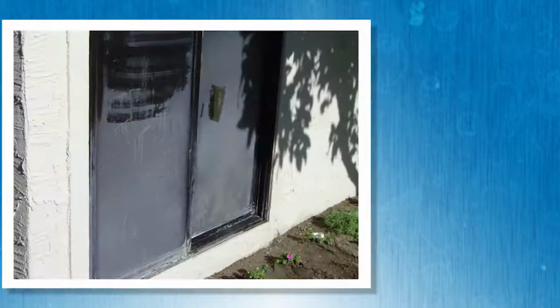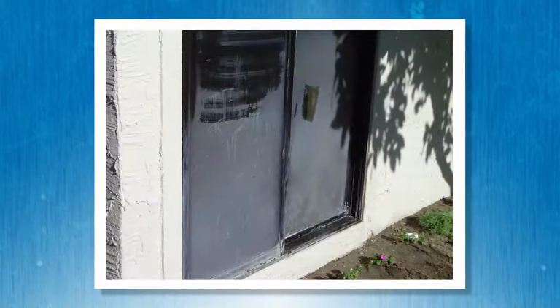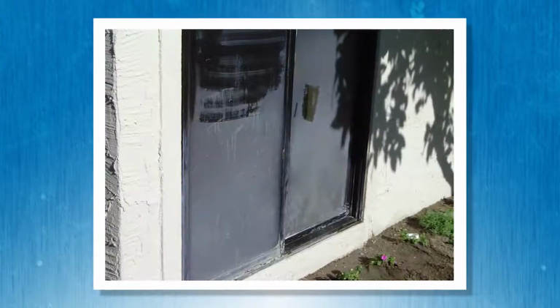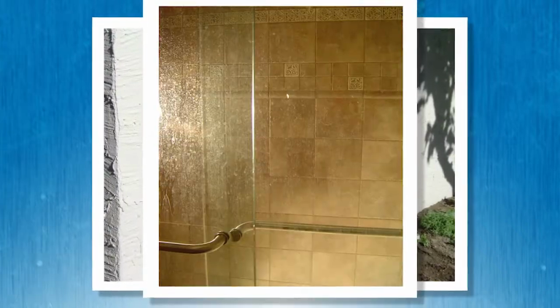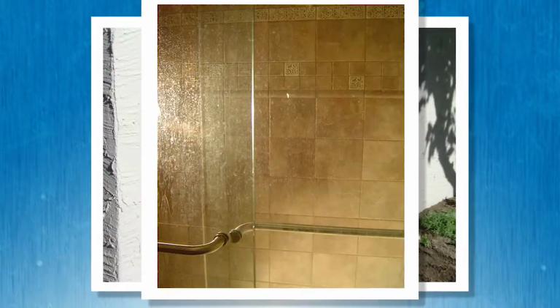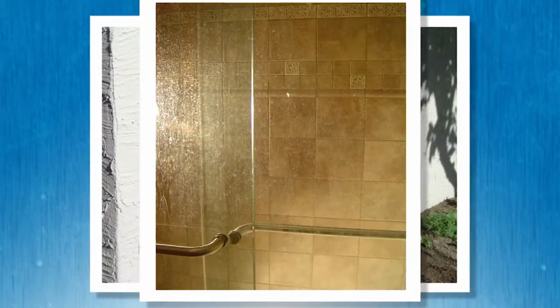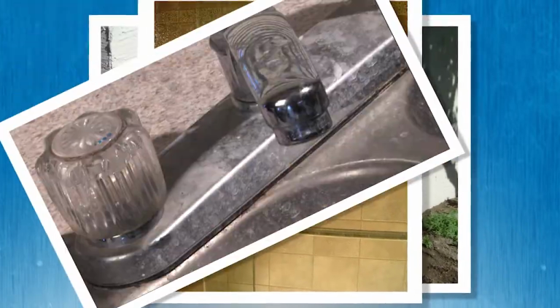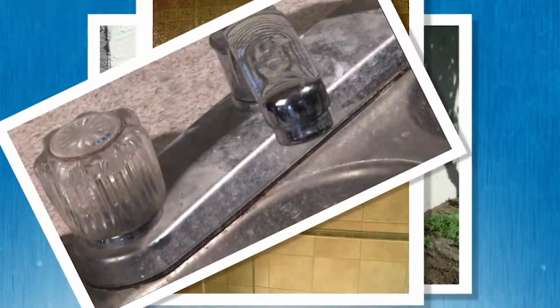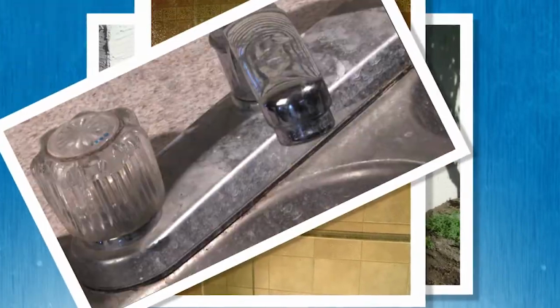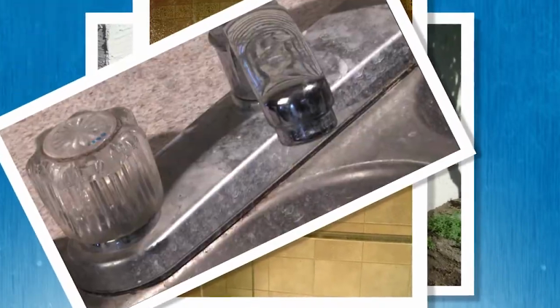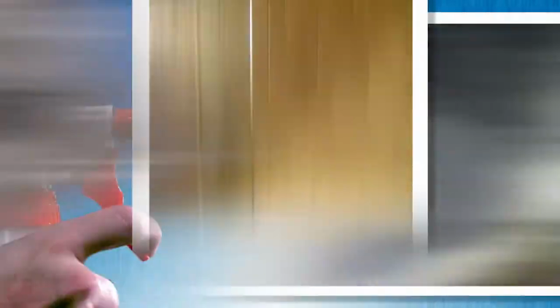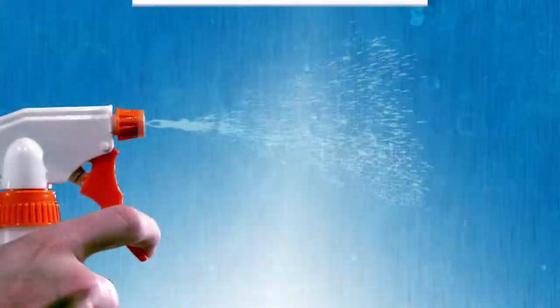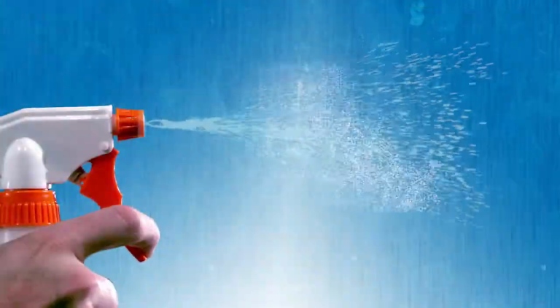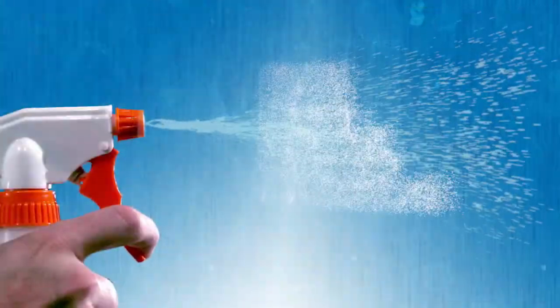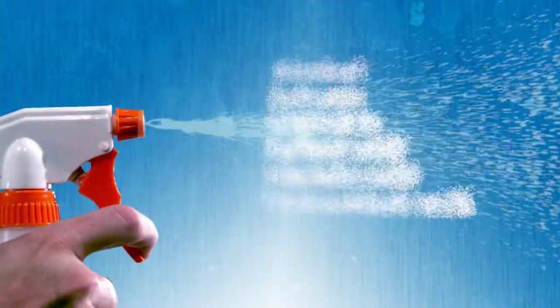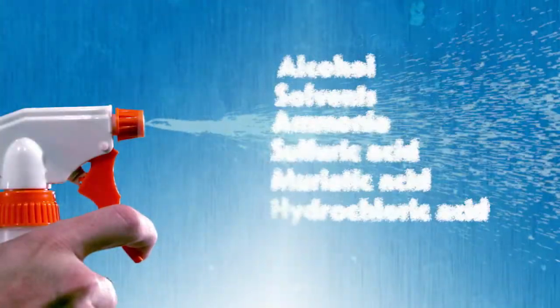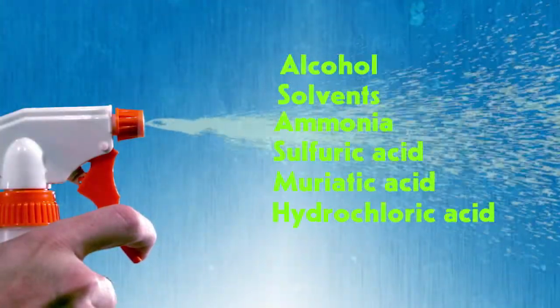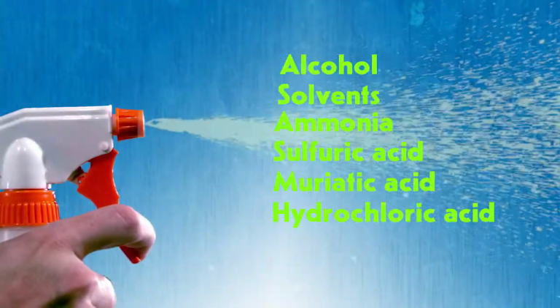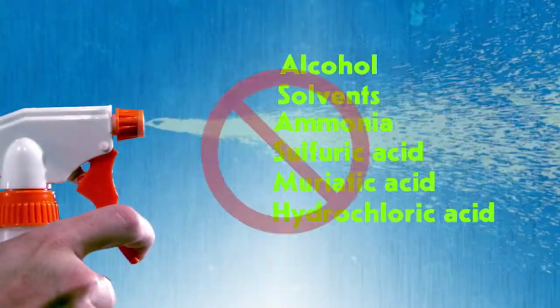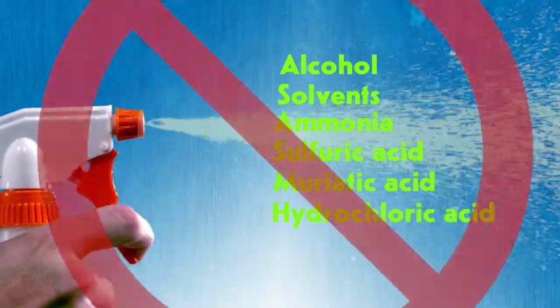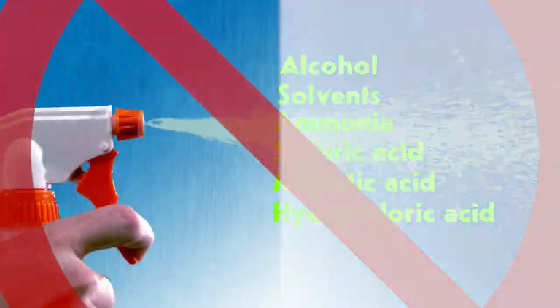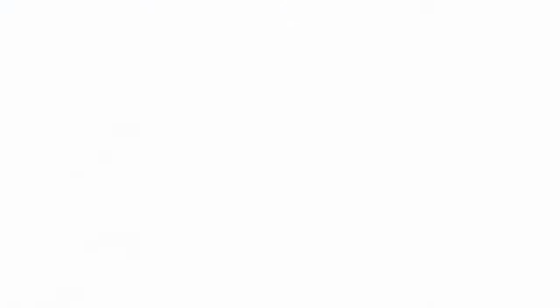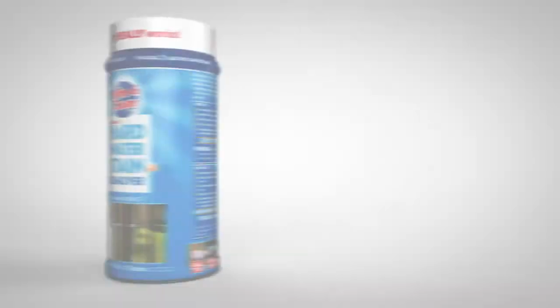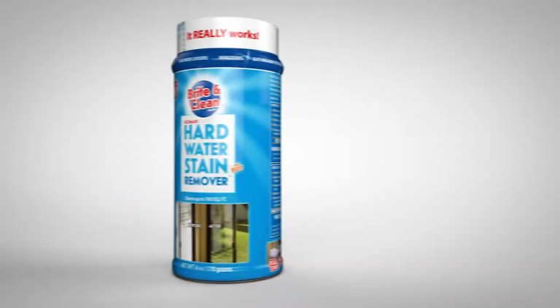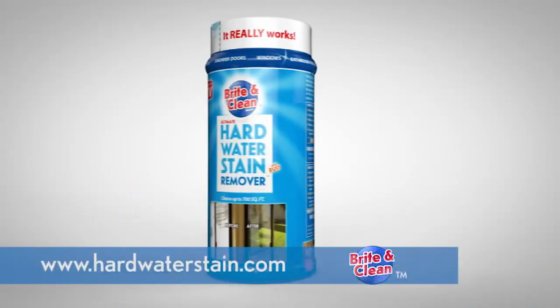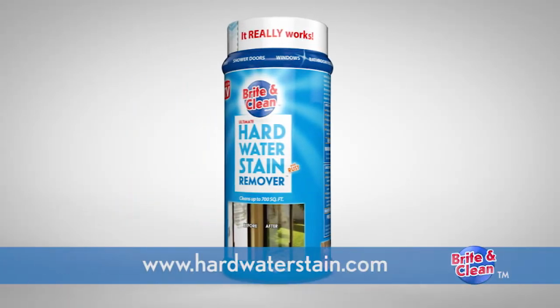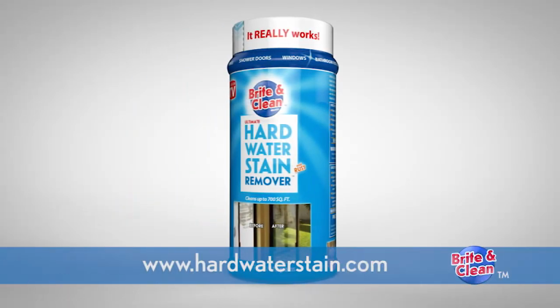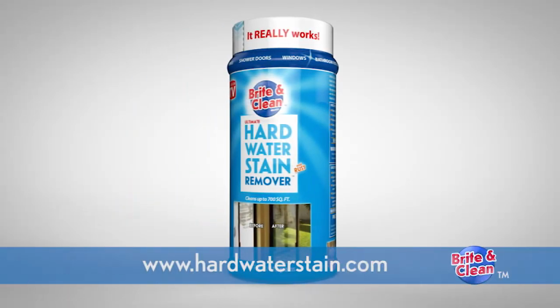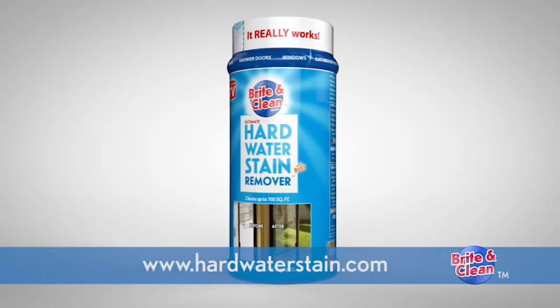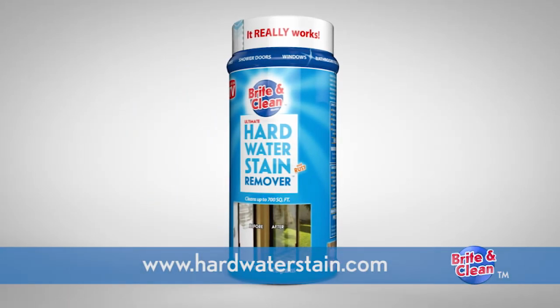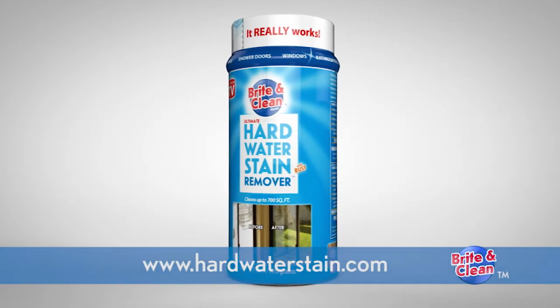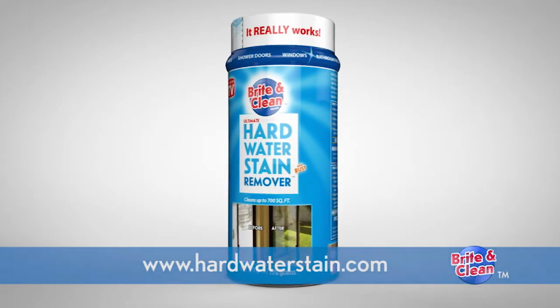Tired of those nasty hard water stains? Don't like using harsh and toxic chemicals? Now there's a solution. The Bright and Clean Simple Cleaning Solution.